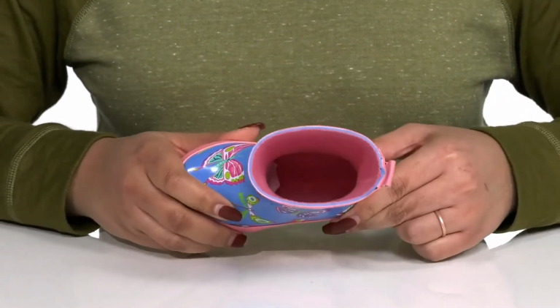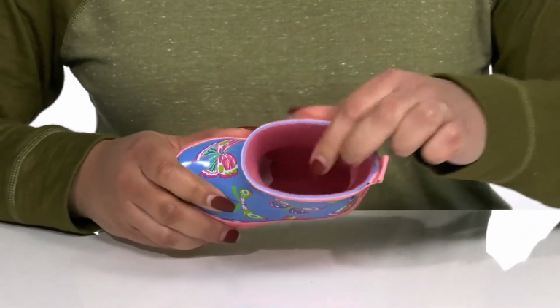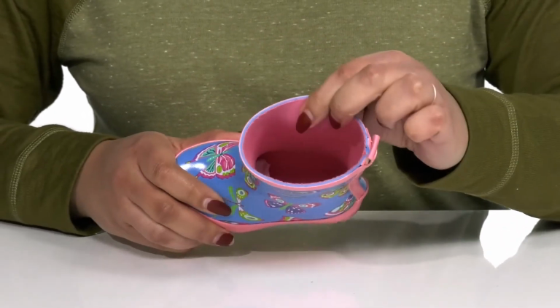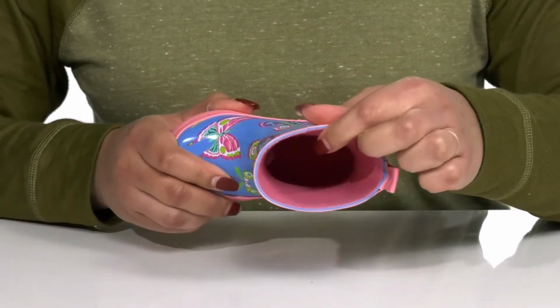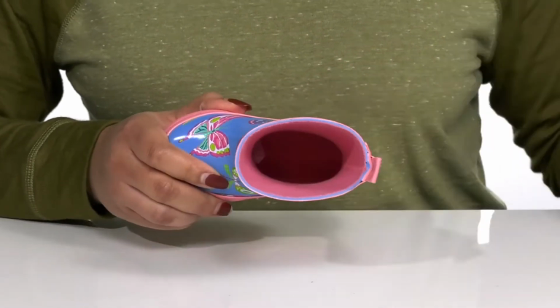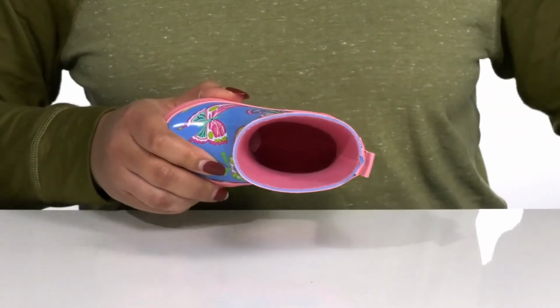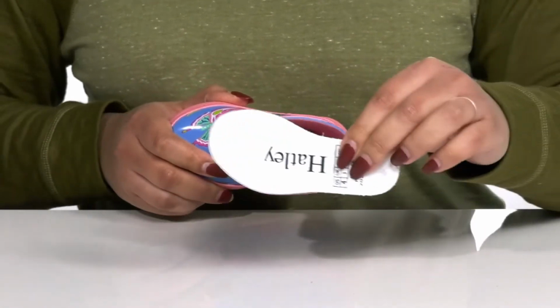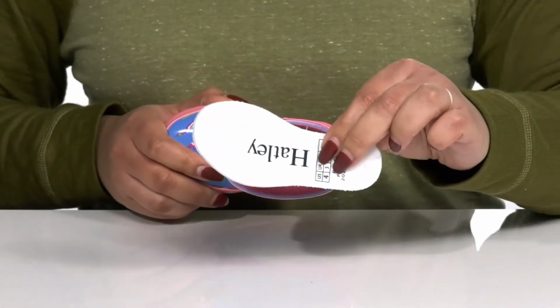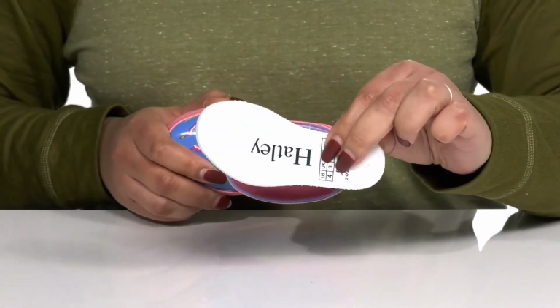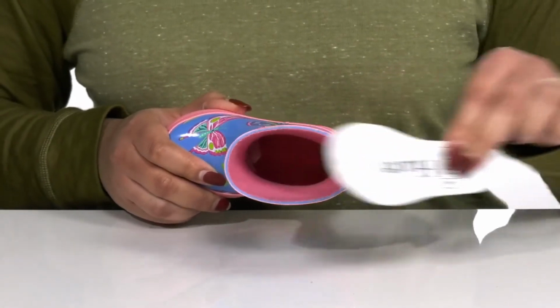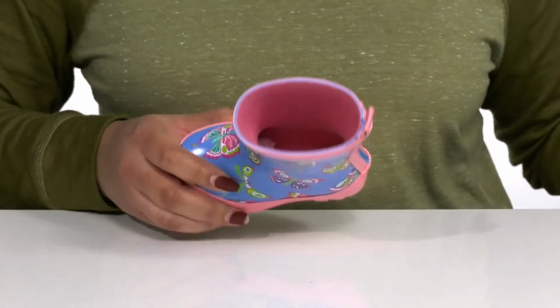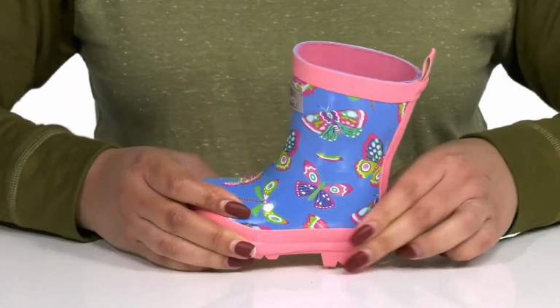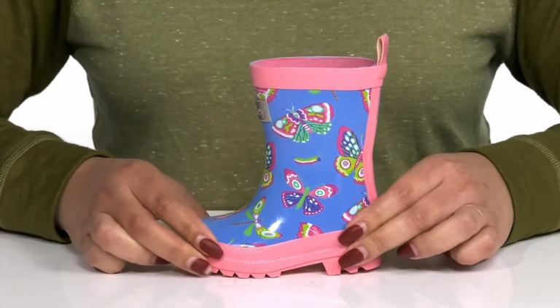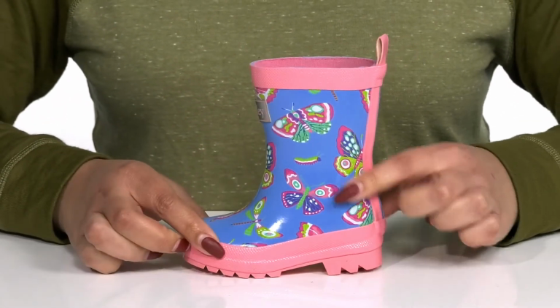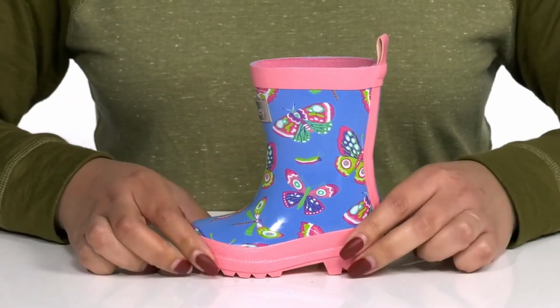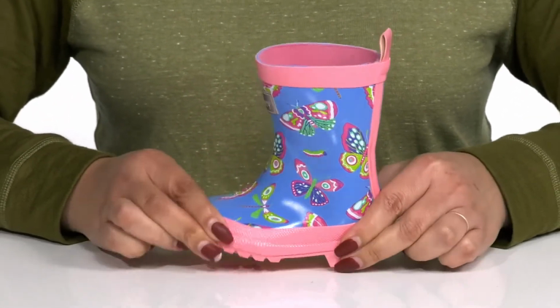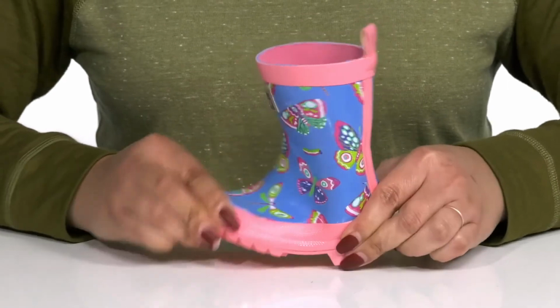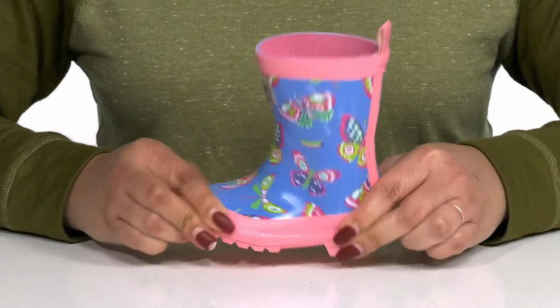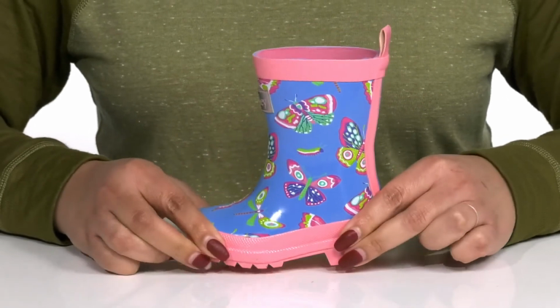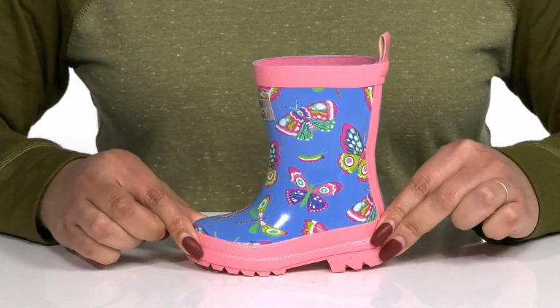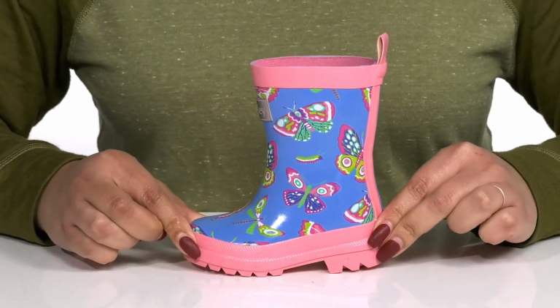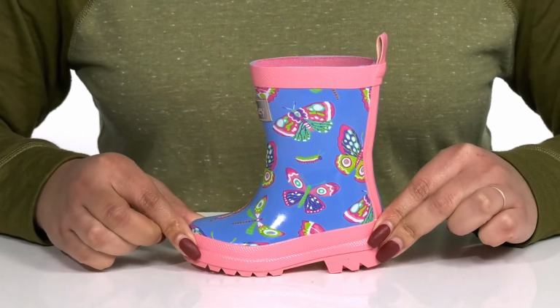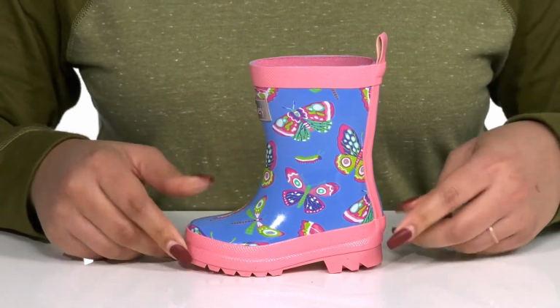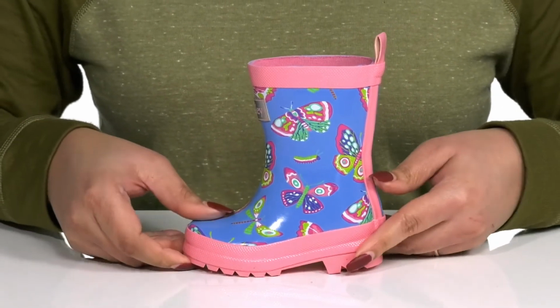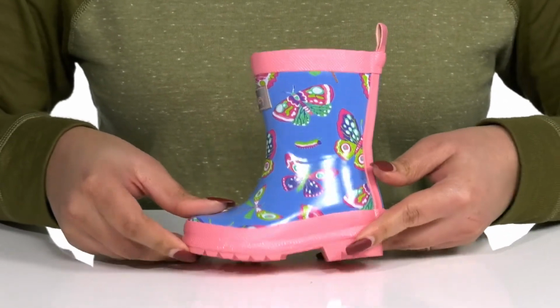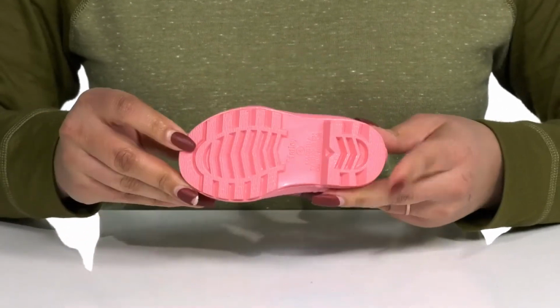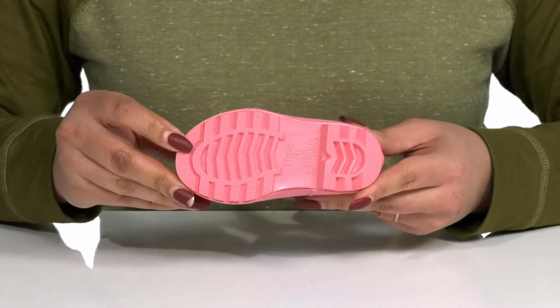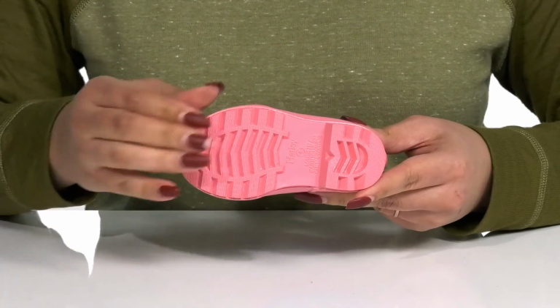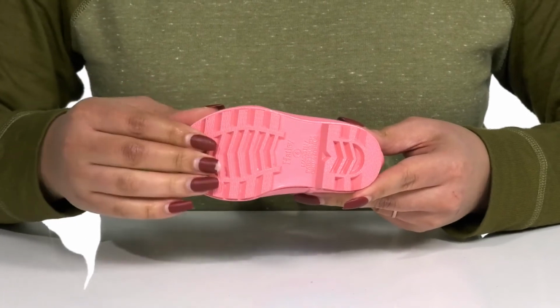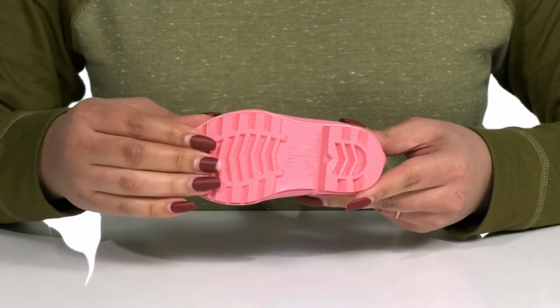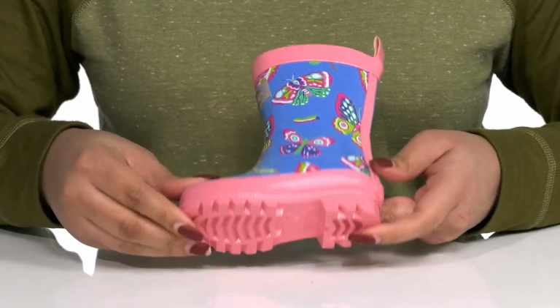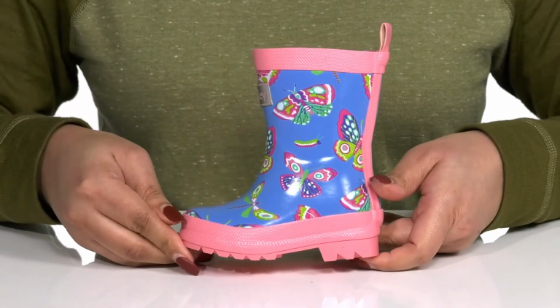Inside, there is a man-made lining with a removable footbed that is cushioned for comfort. The midsole adds contrast with lots of flexibility, making it great for all-day wear. And it's all on top of a durable rubber outsole that is textured to give them the best grip.